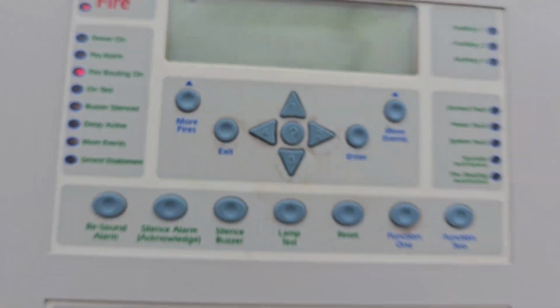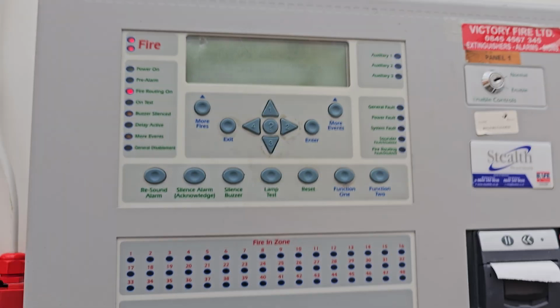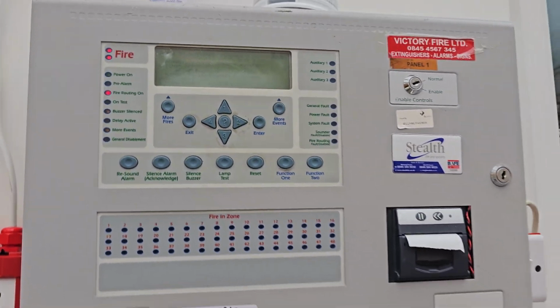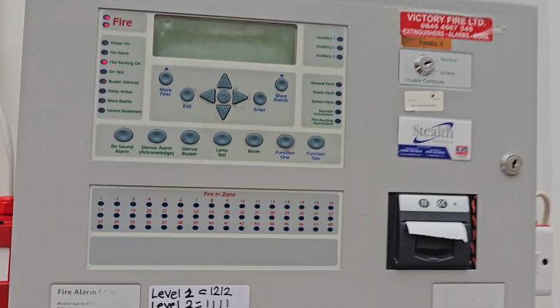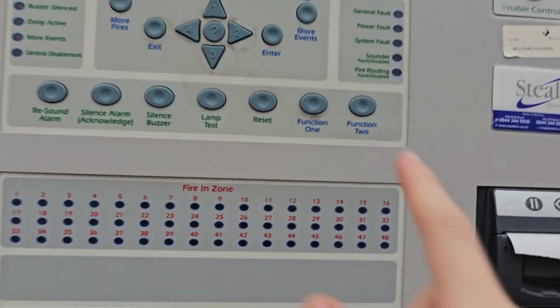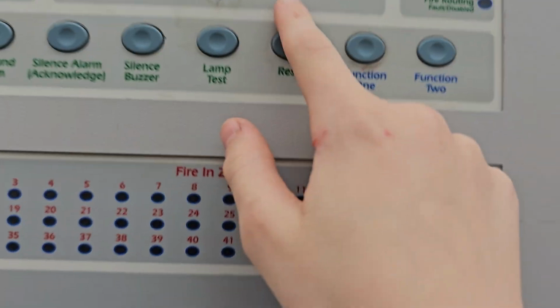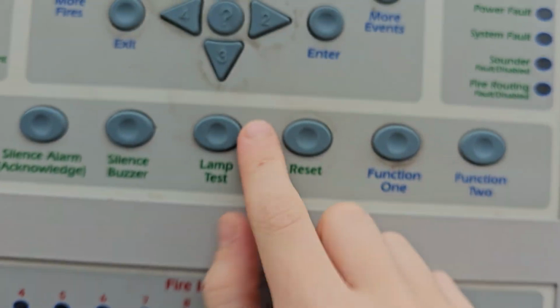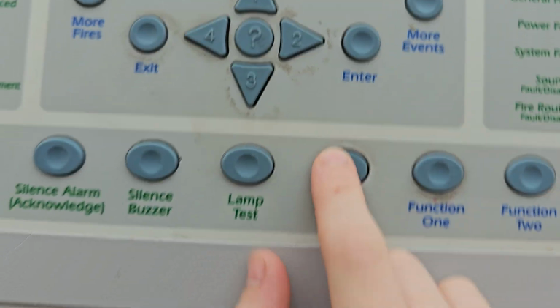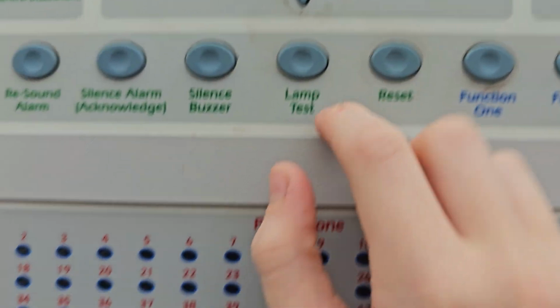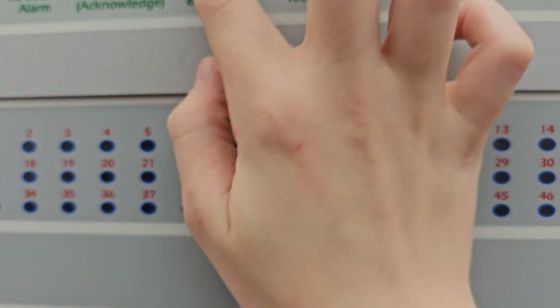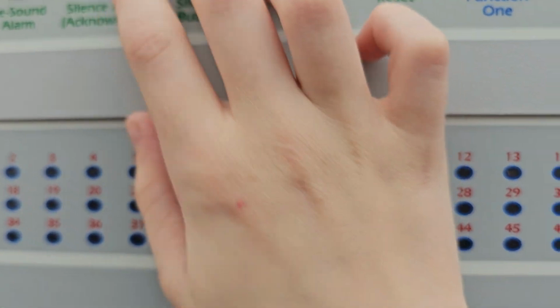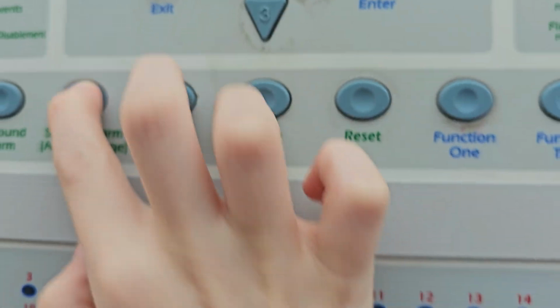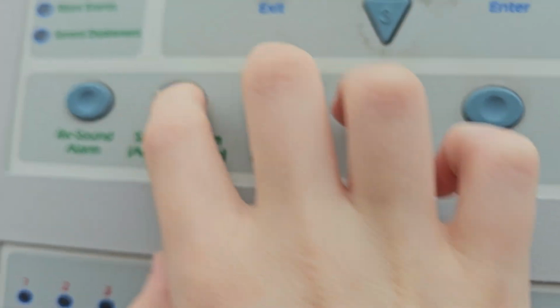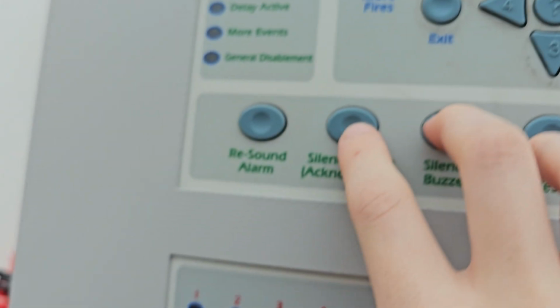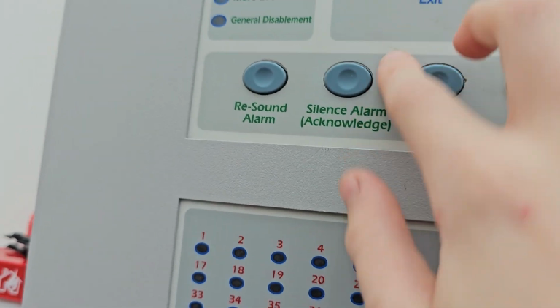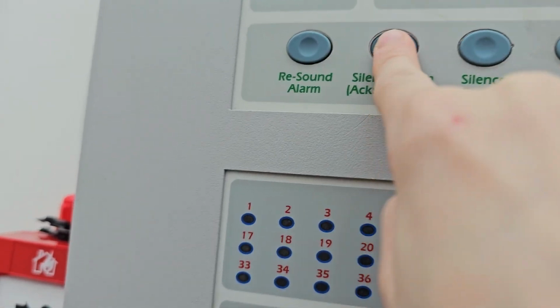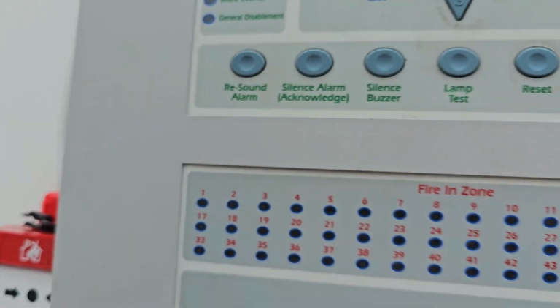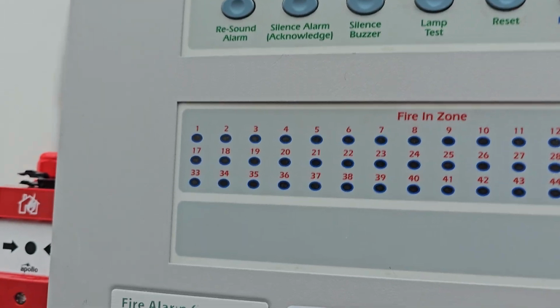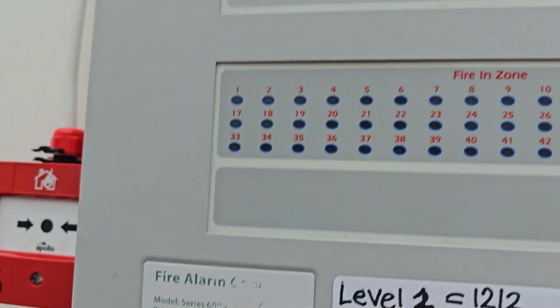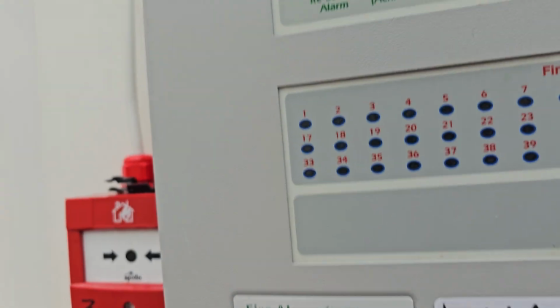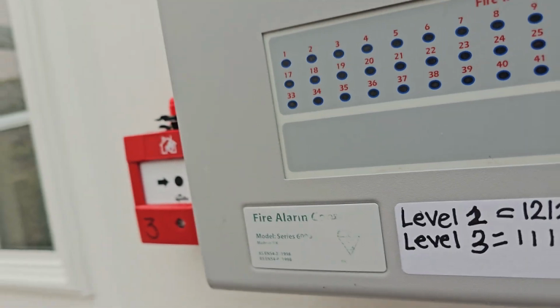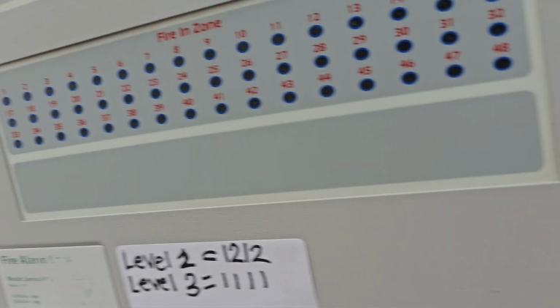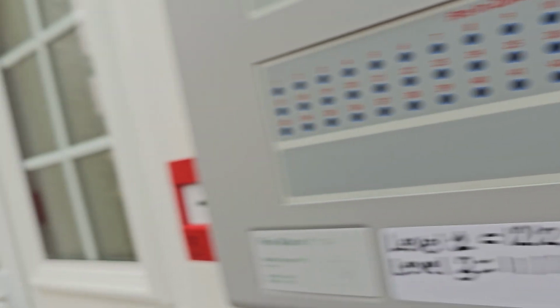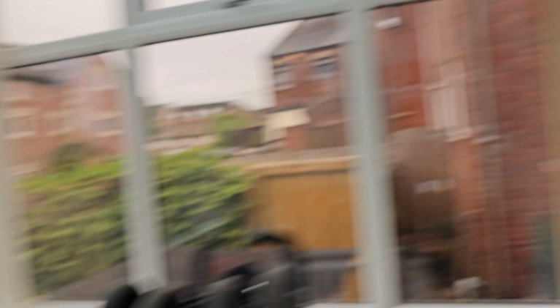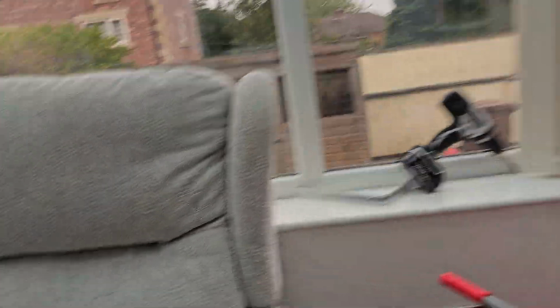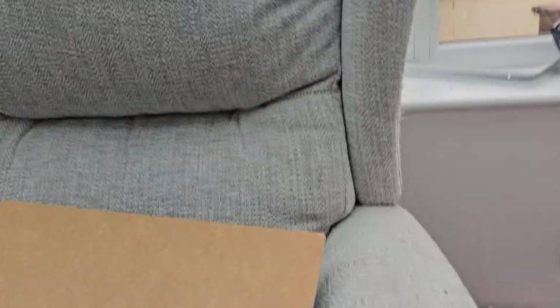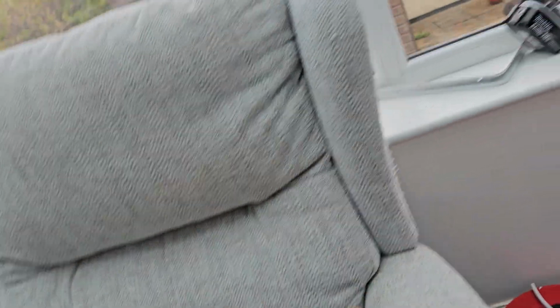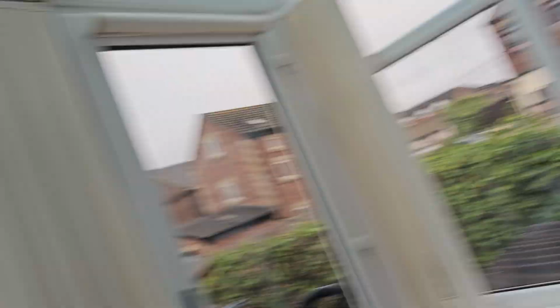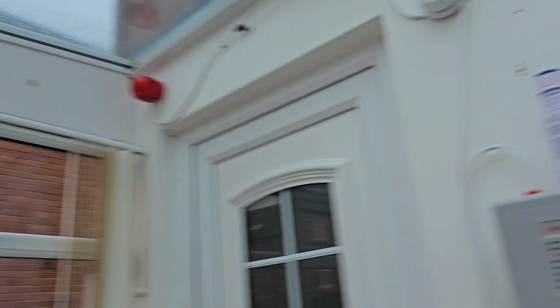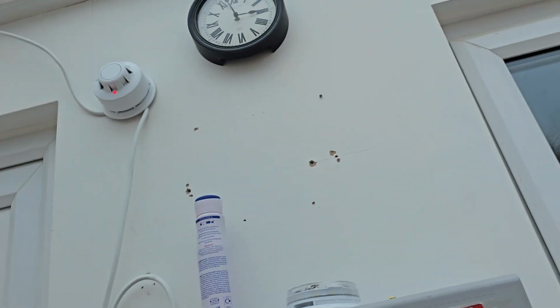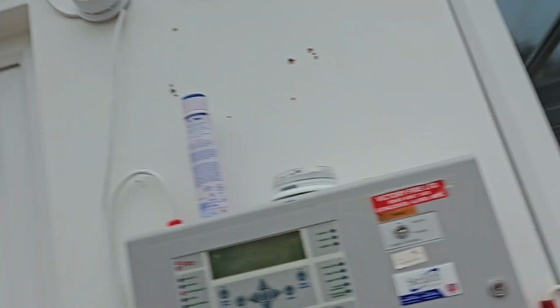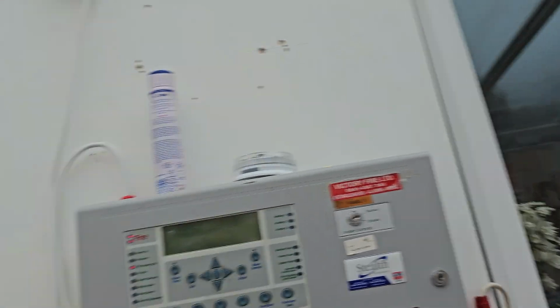That concludes today's system test. We will now reset the panel. Oh — that's not cleared out. Right. Before we finish, we will clear the goddamn thing out.